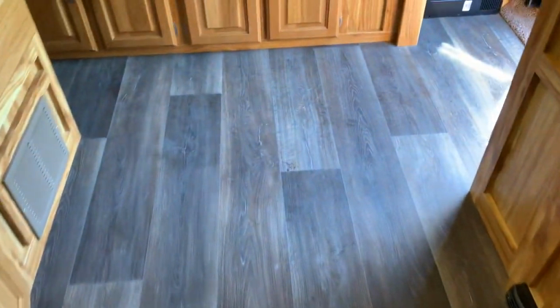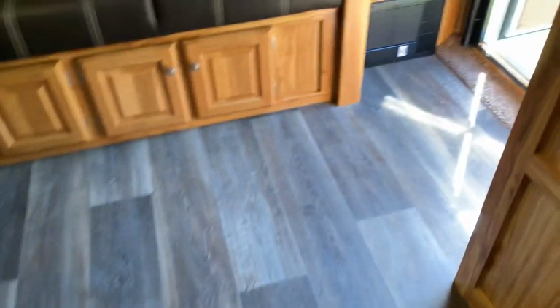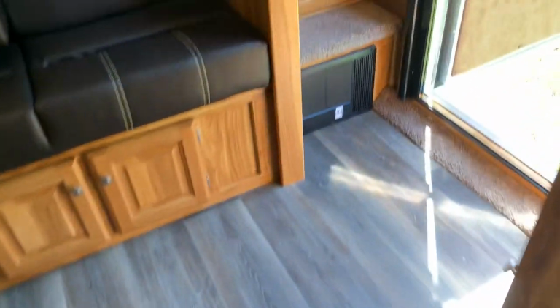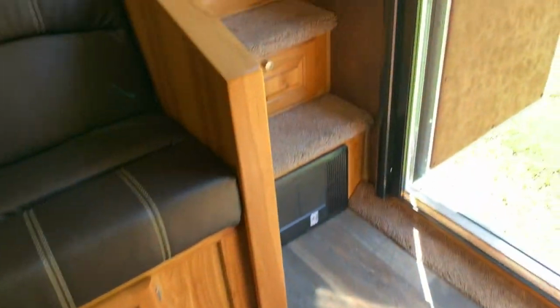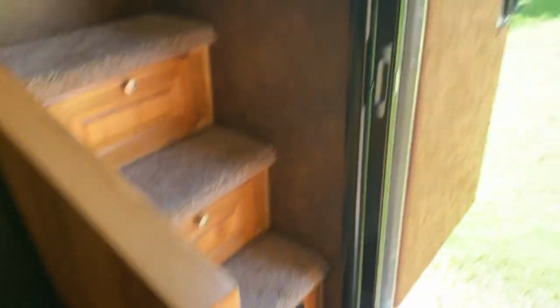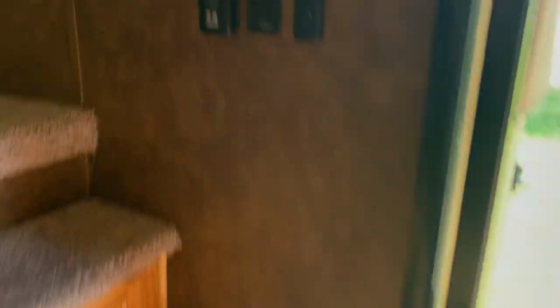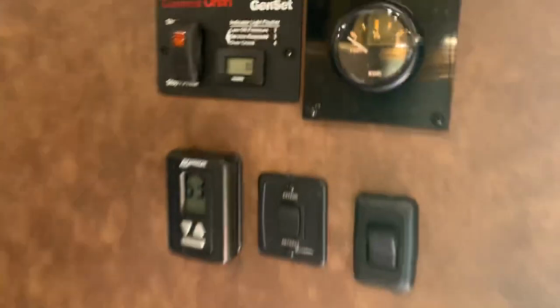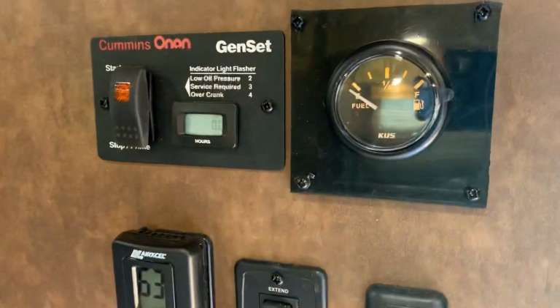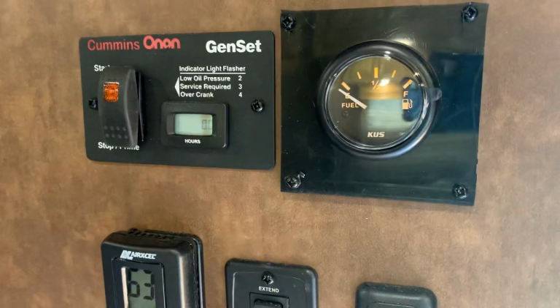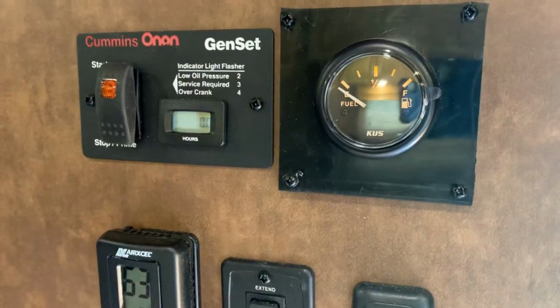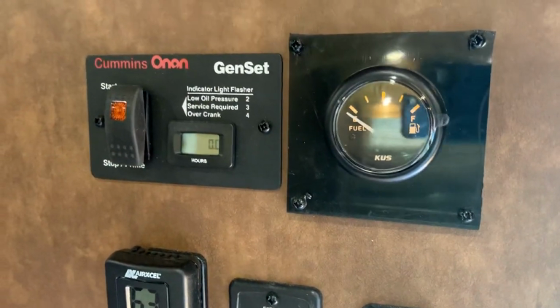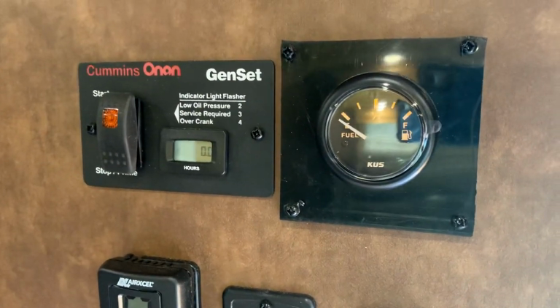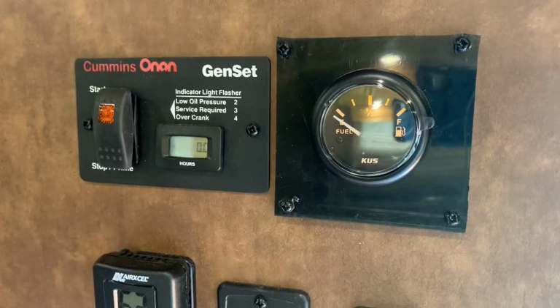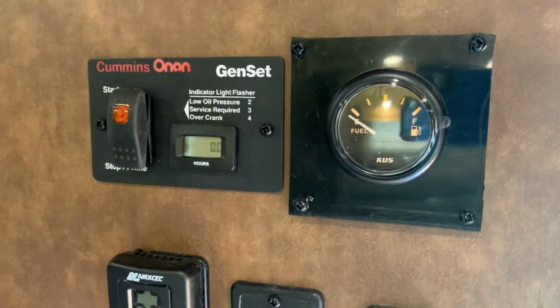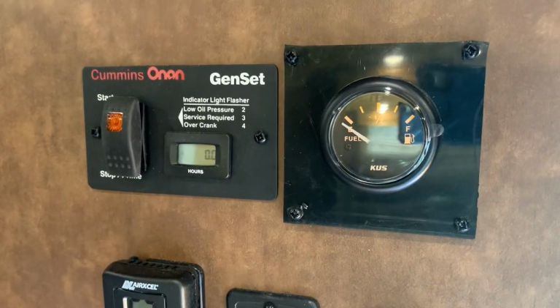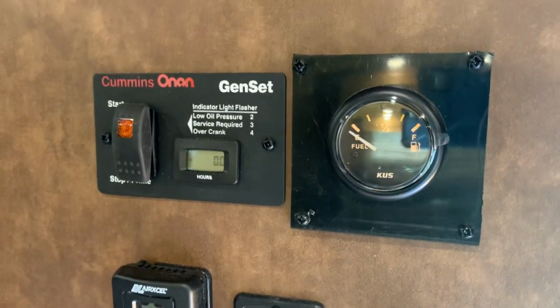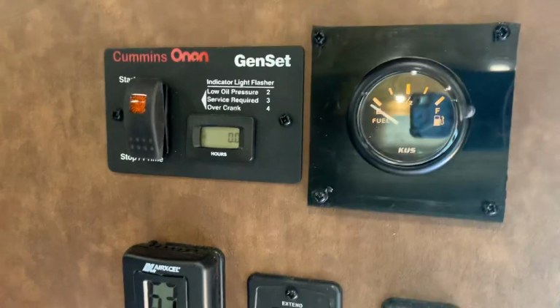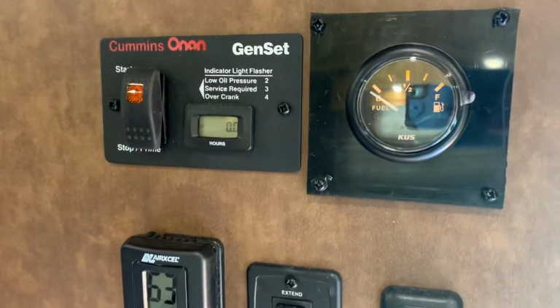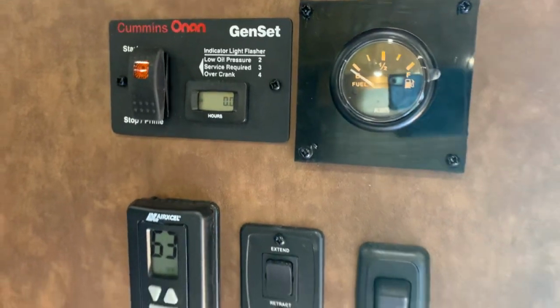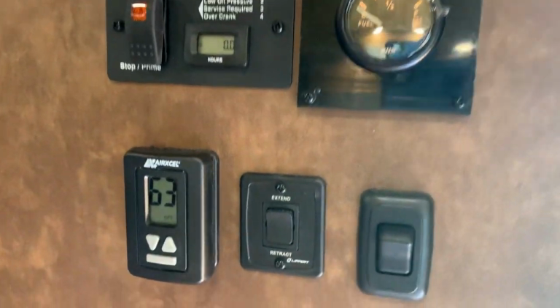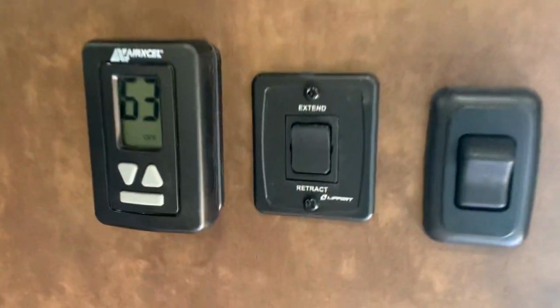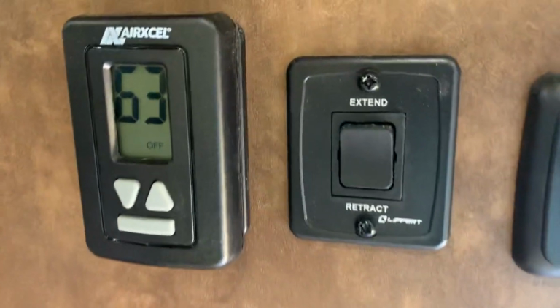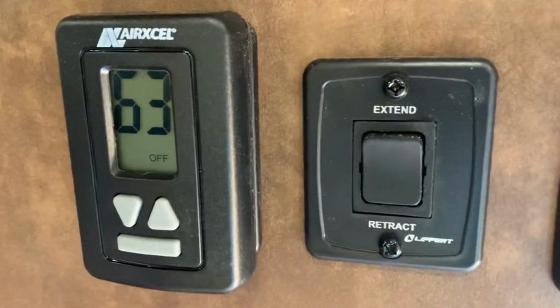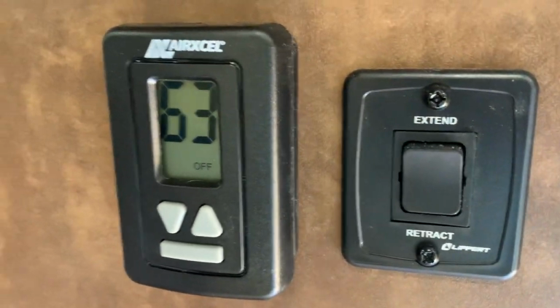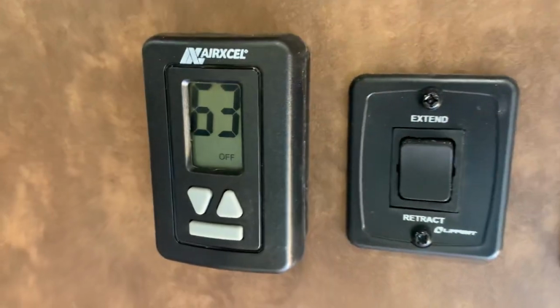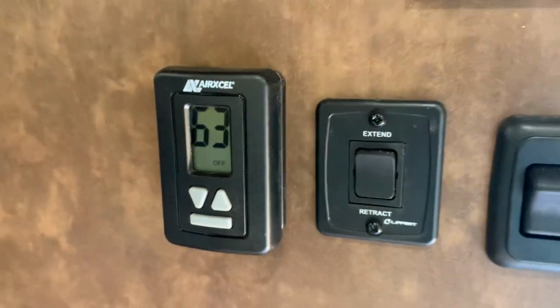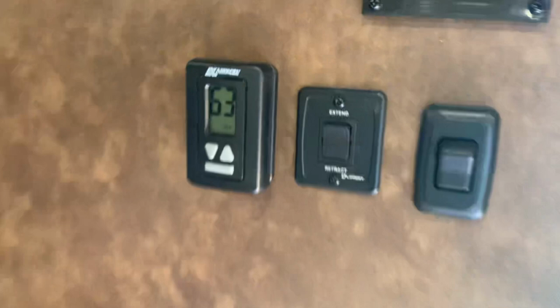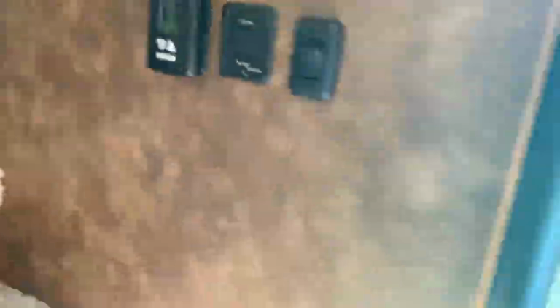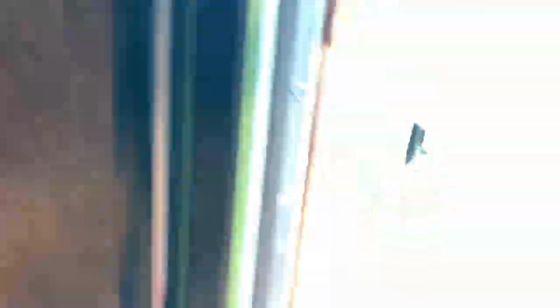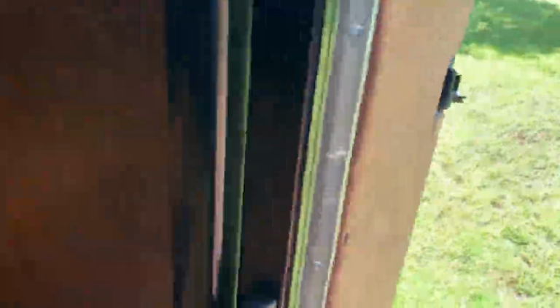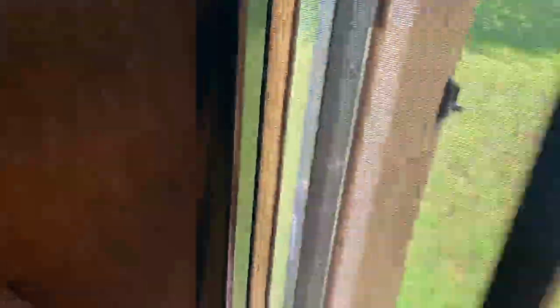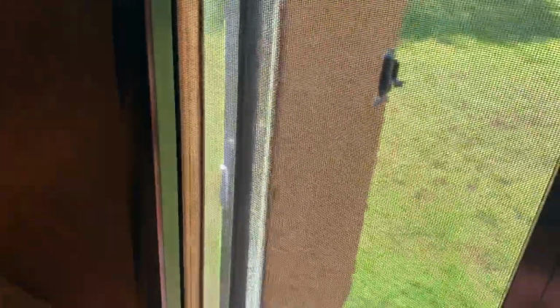We have a laminate floor in this trailer. The trailer is what we call gen-ready, meaning we already have the fuel tank, compartment, and a pre-wire to the inside. There's your awning control and your thermostat, and we have a roll-up screen door.